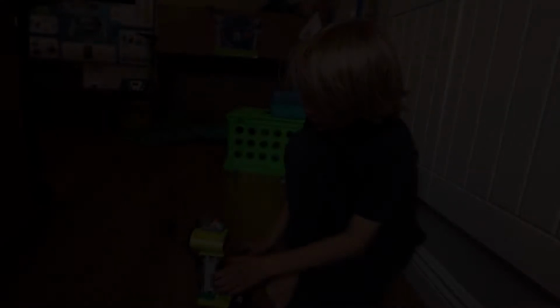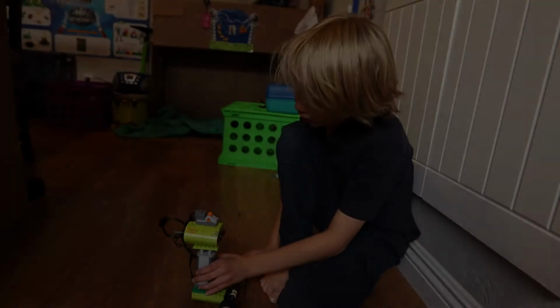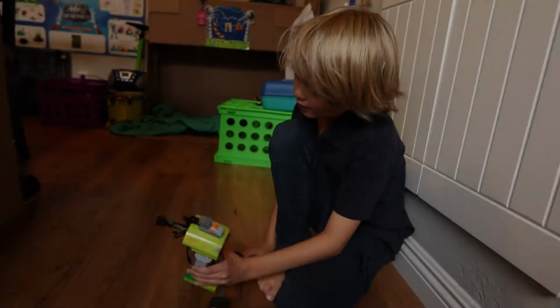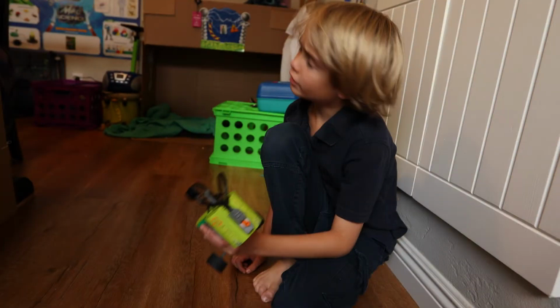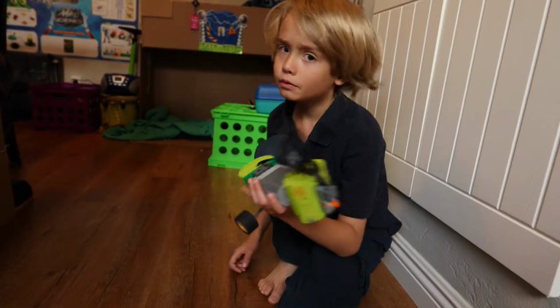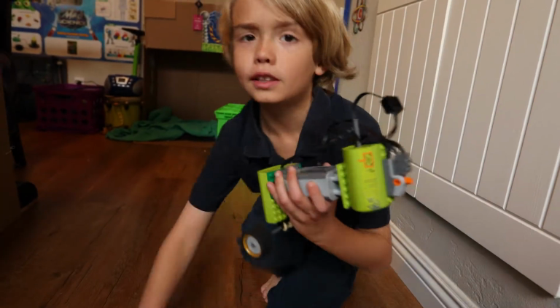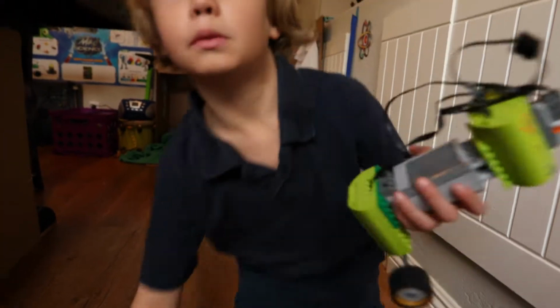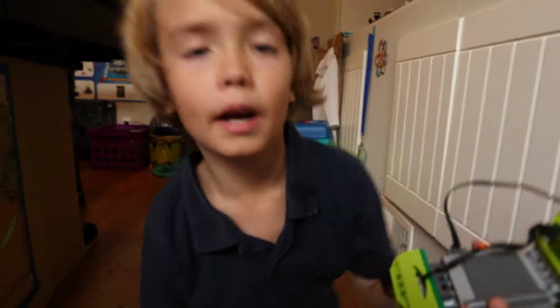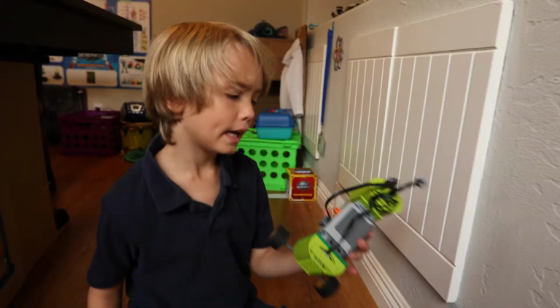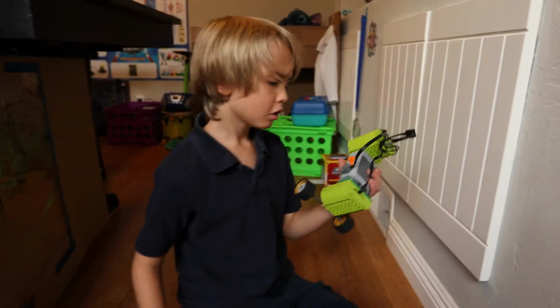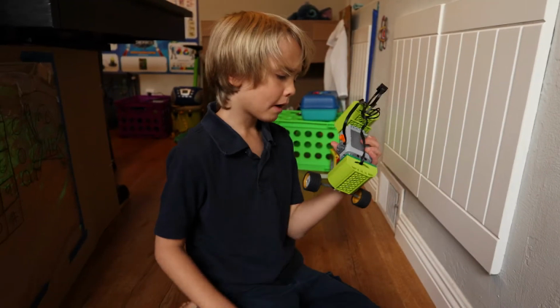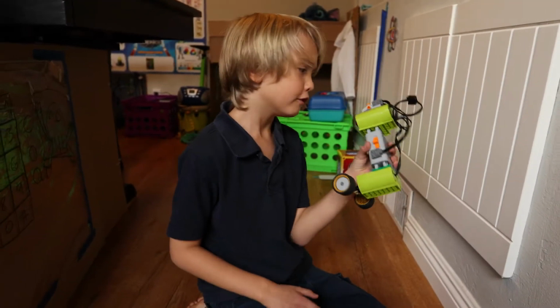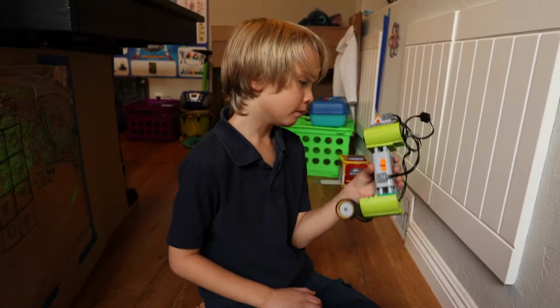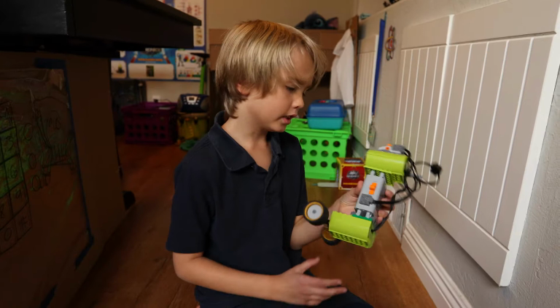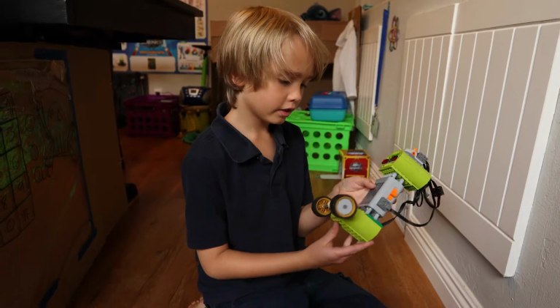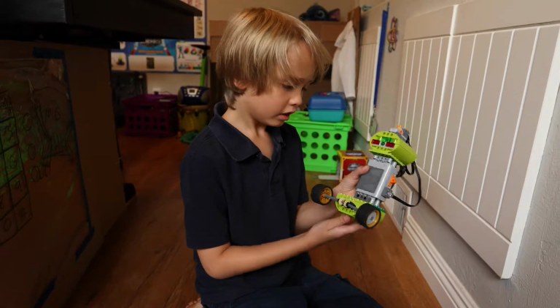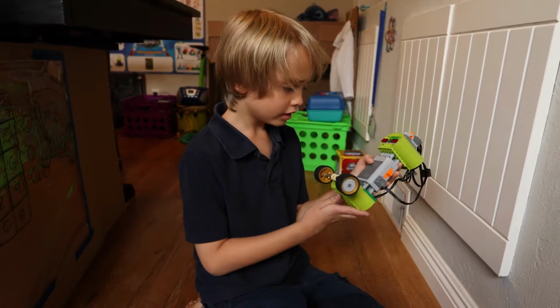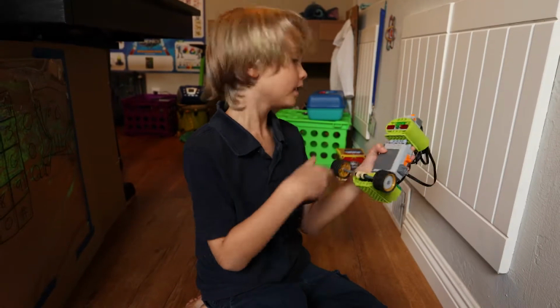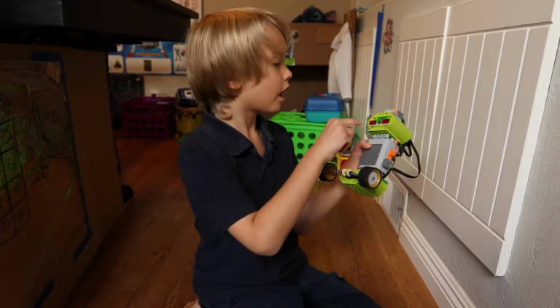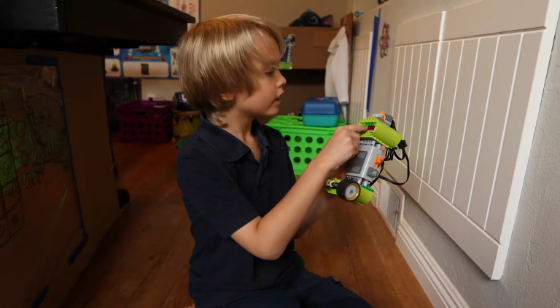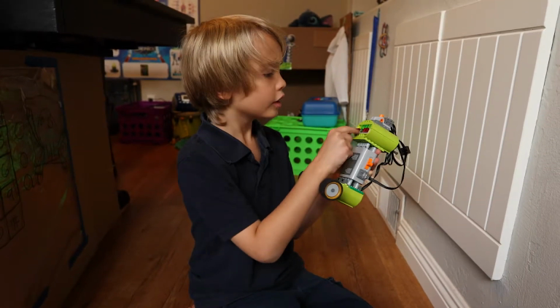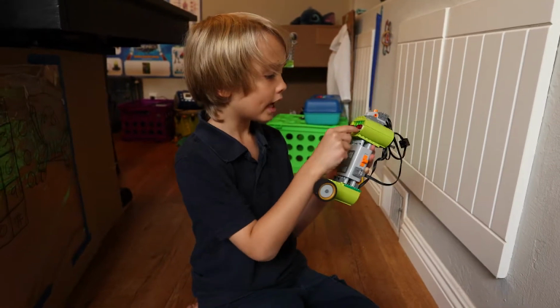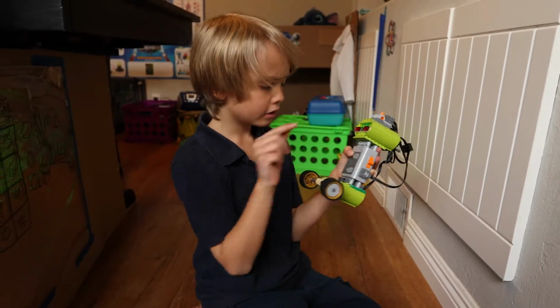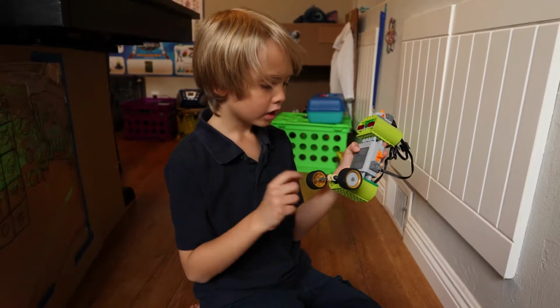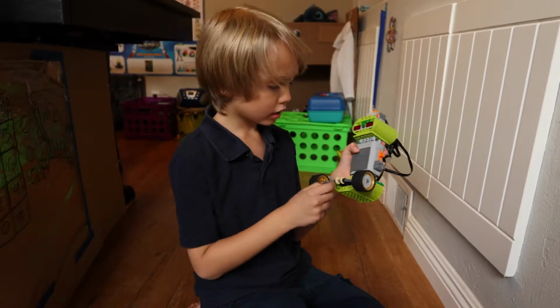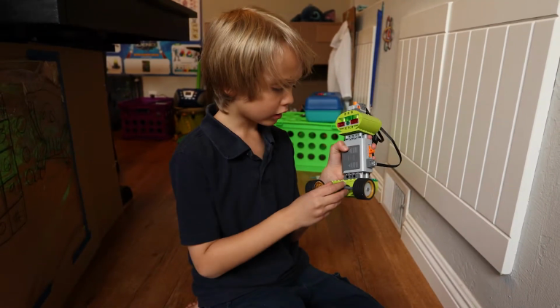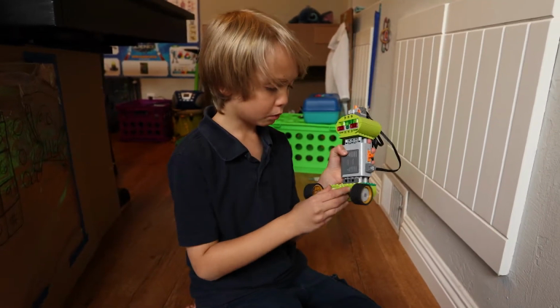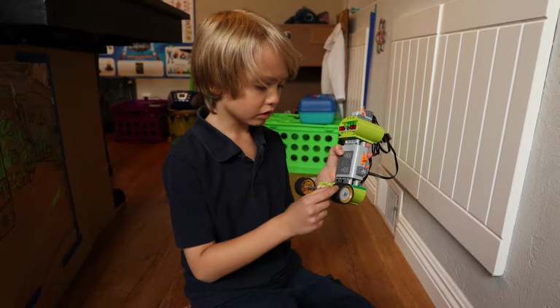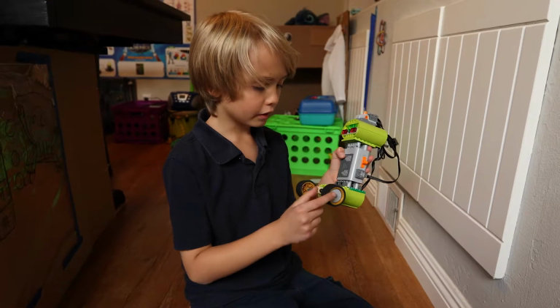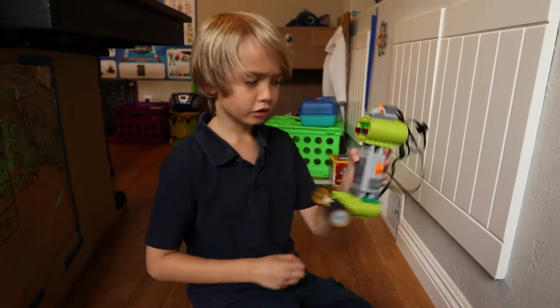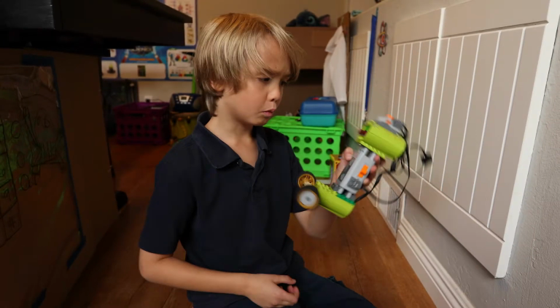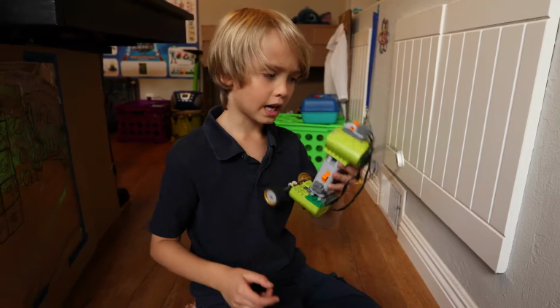This is a really cool robot I made with the power function motors. You can see it has the eyes on its head and it's got the wheels down here so it can roll around.